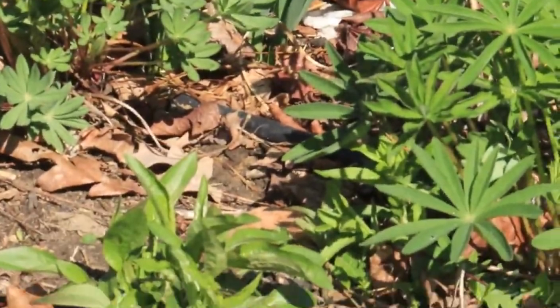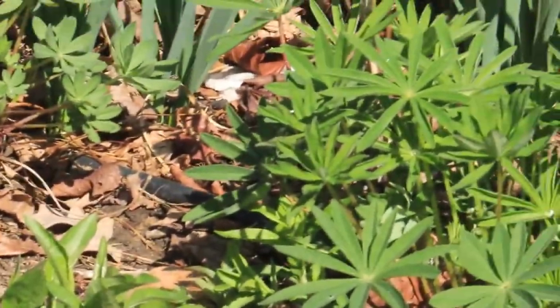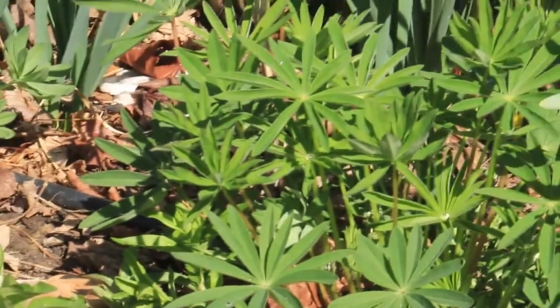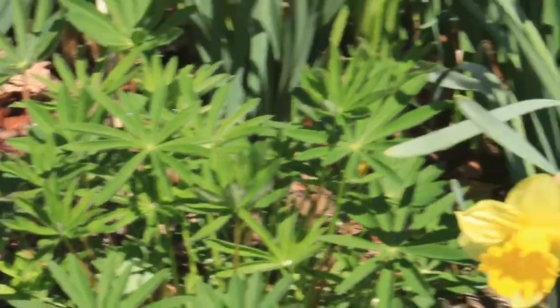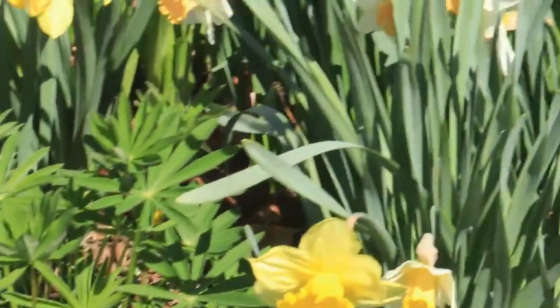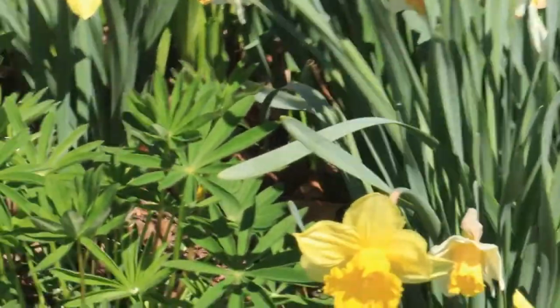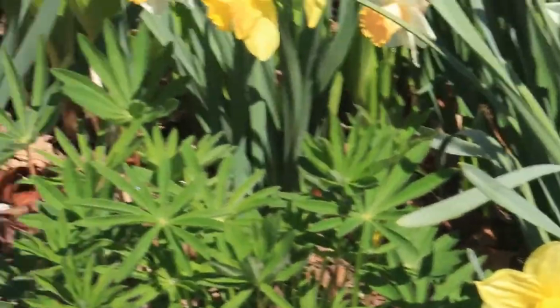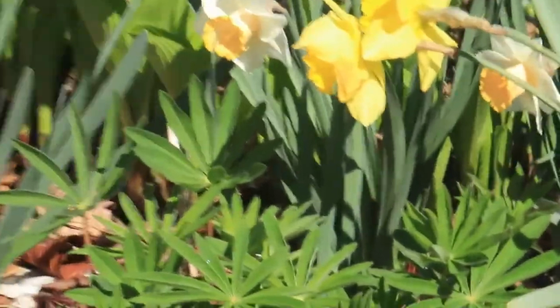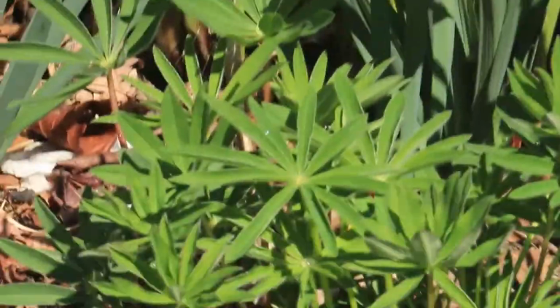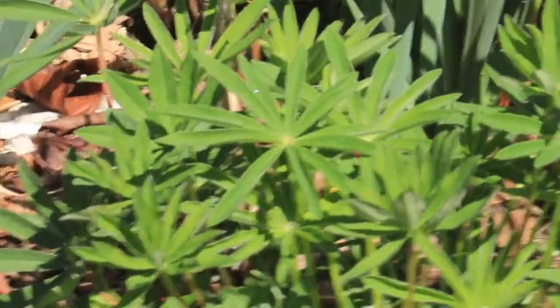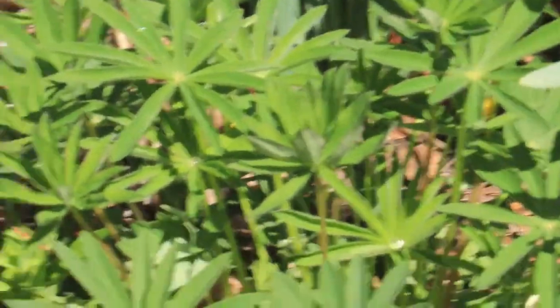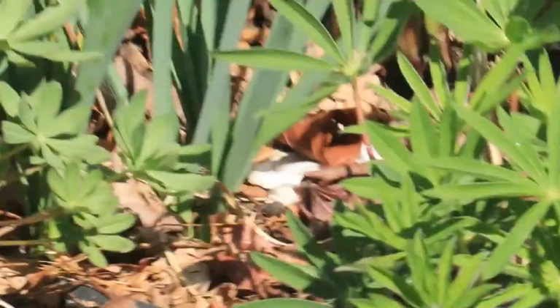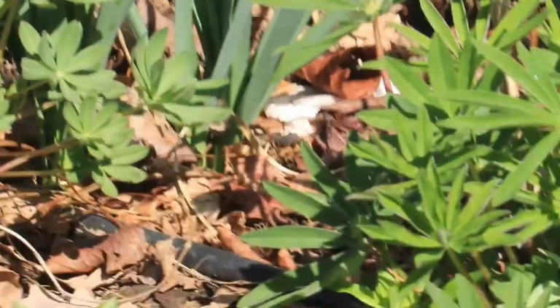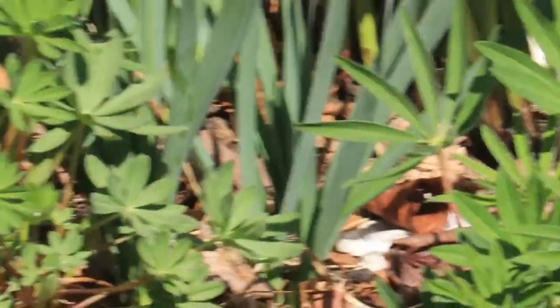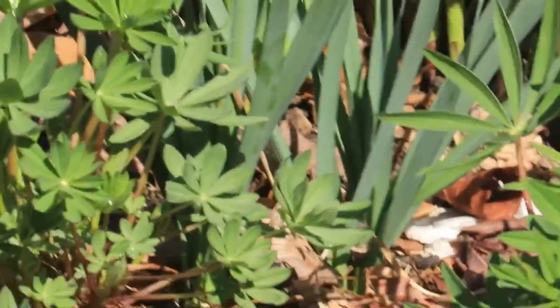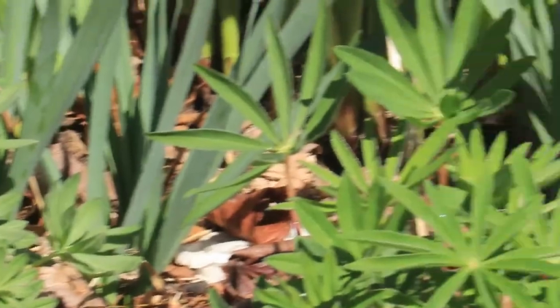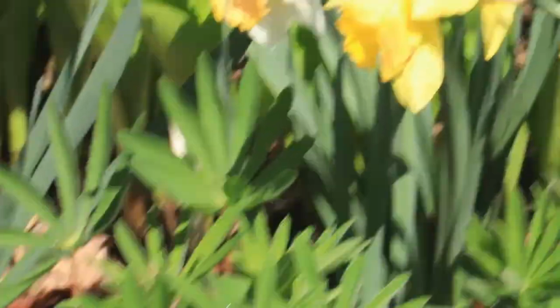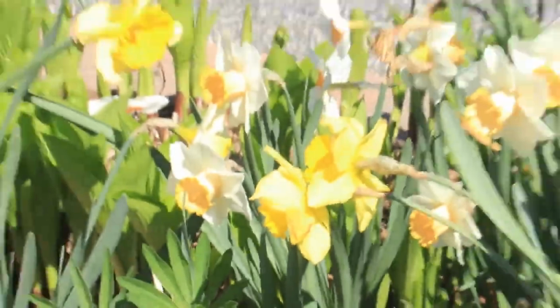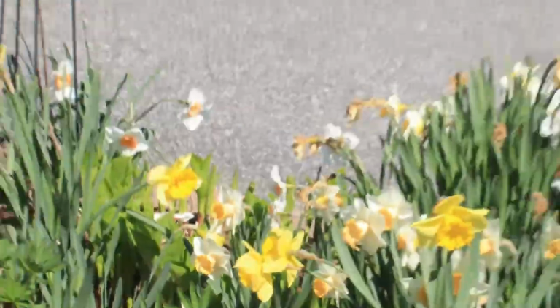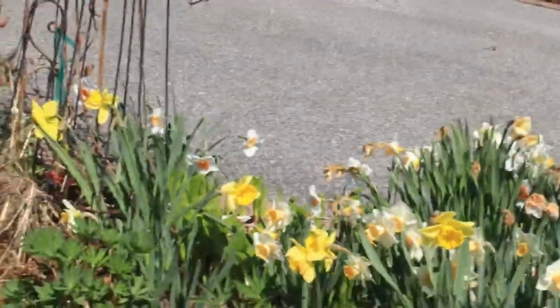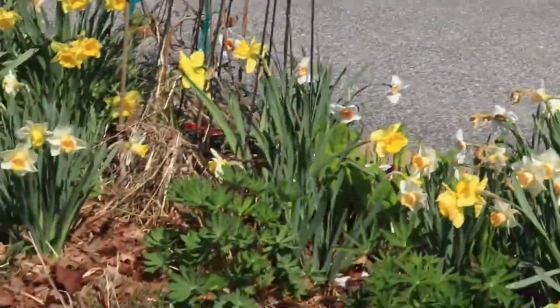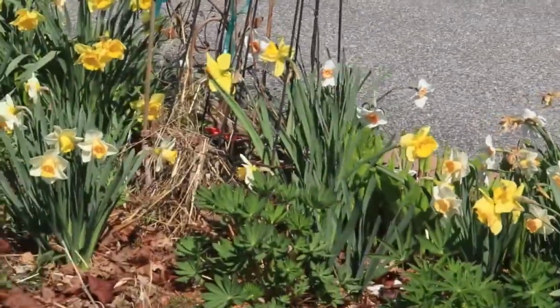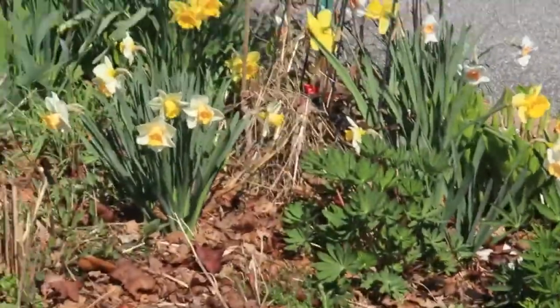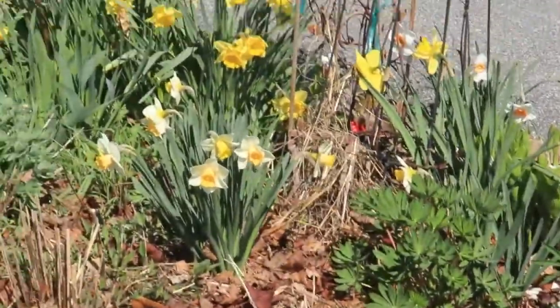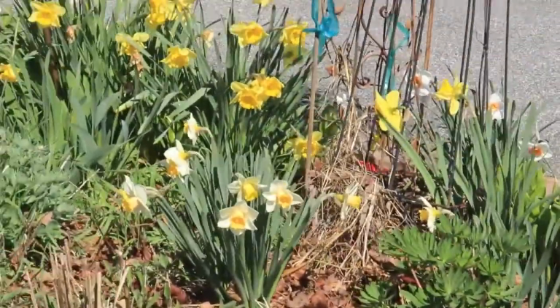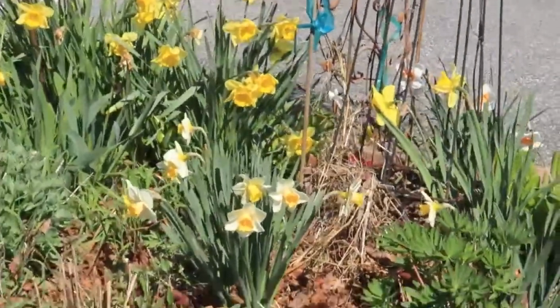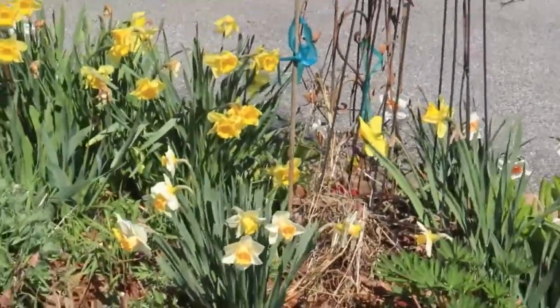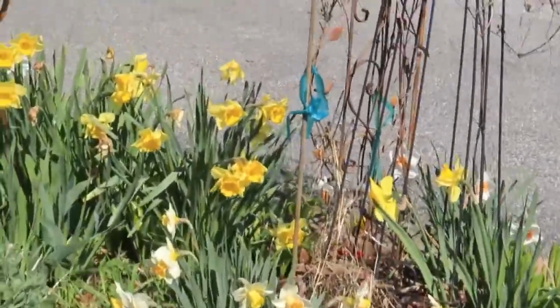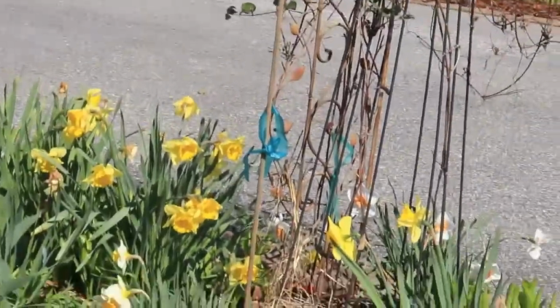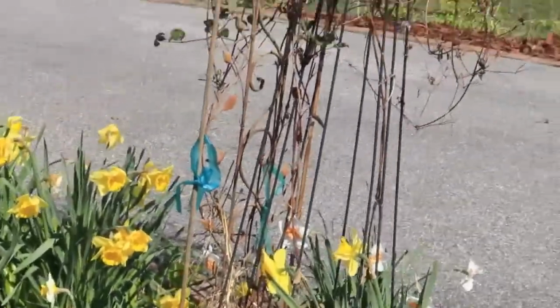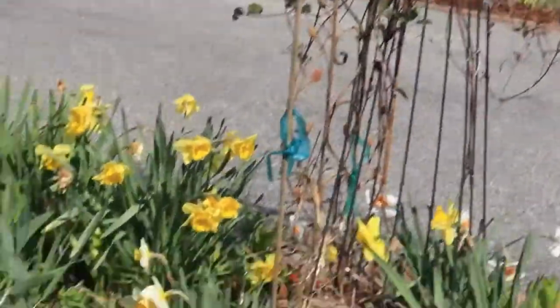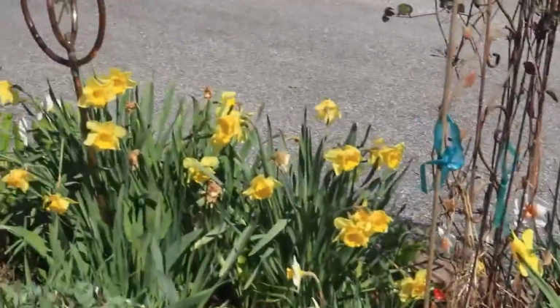That's the lupine. They look good this year. We planted them — I don't know if it was last year or the year before — but they were doing good this year, coming up.